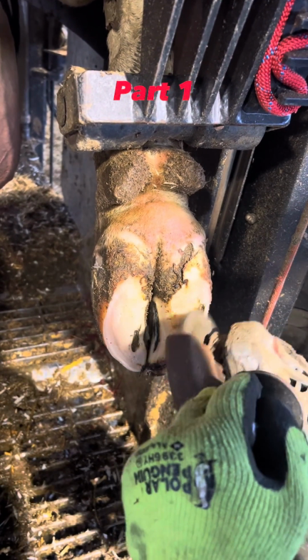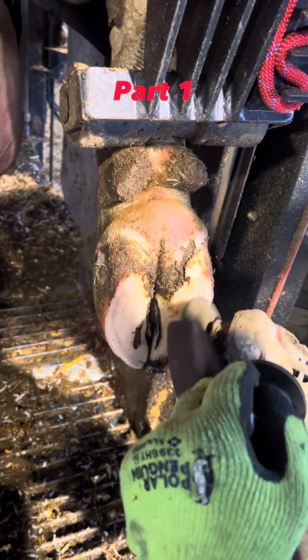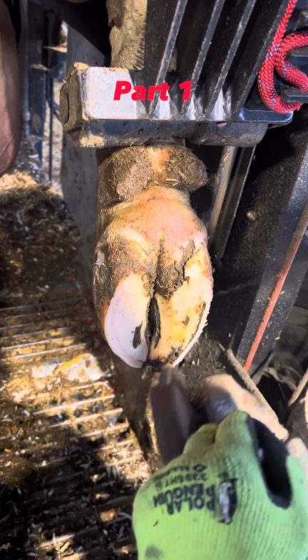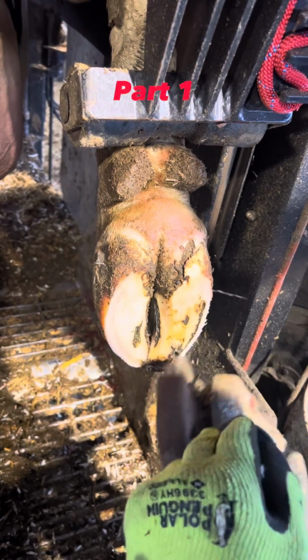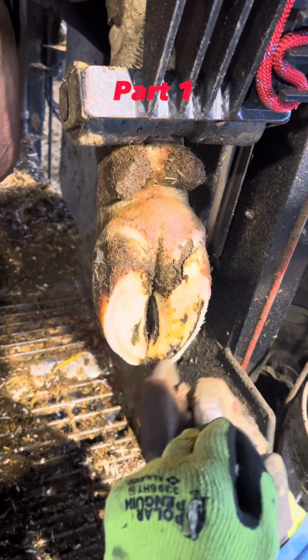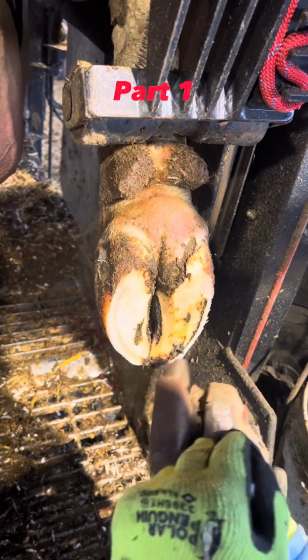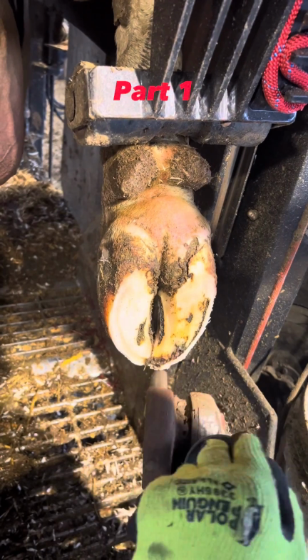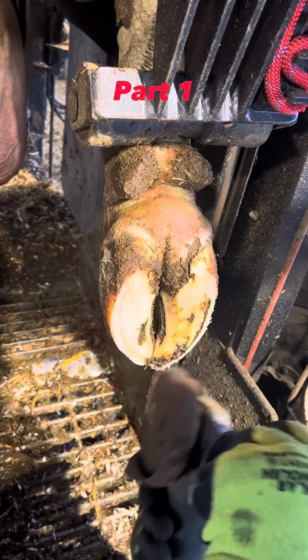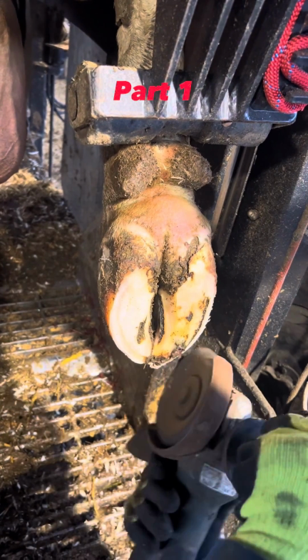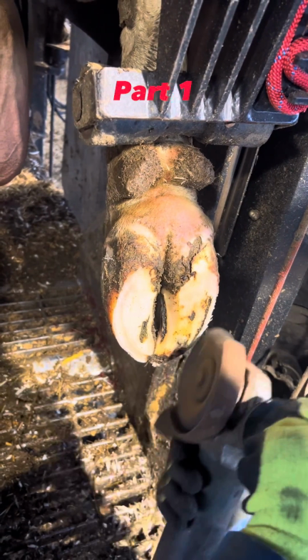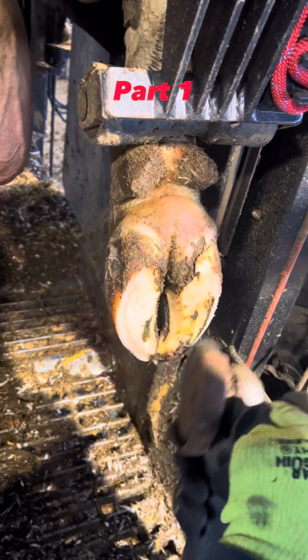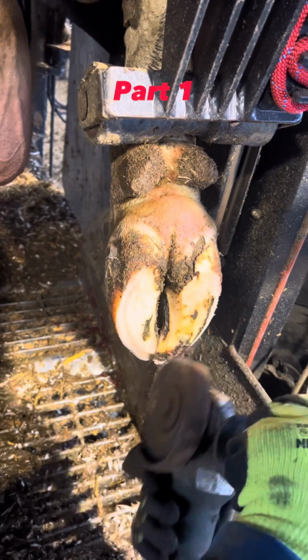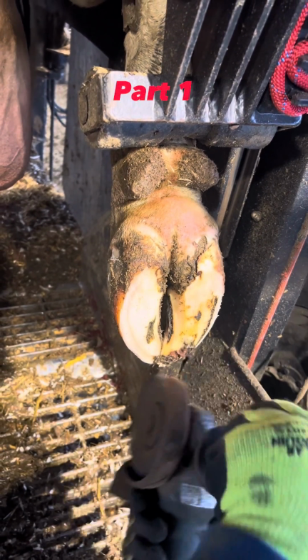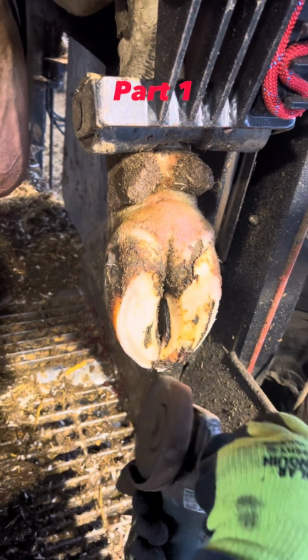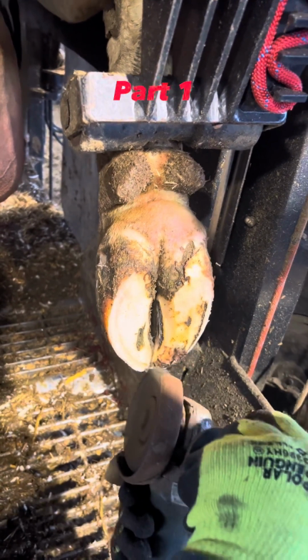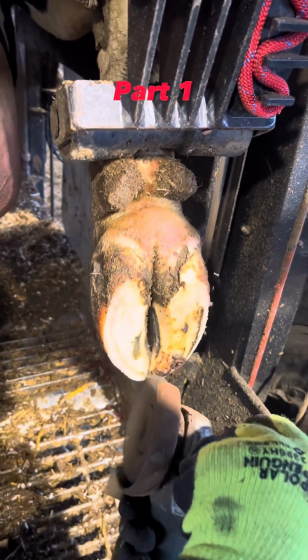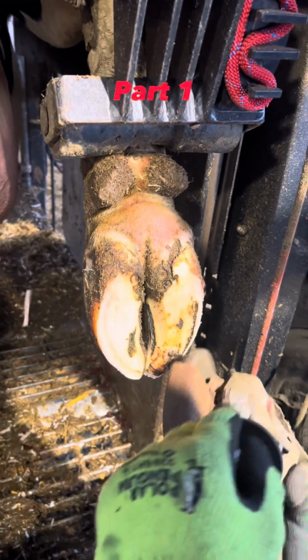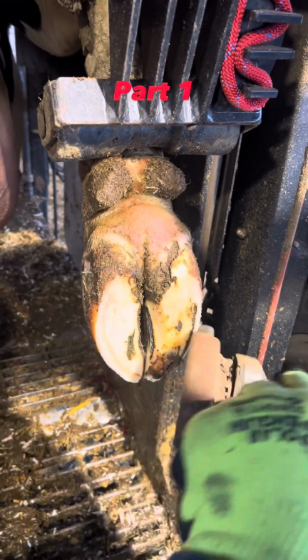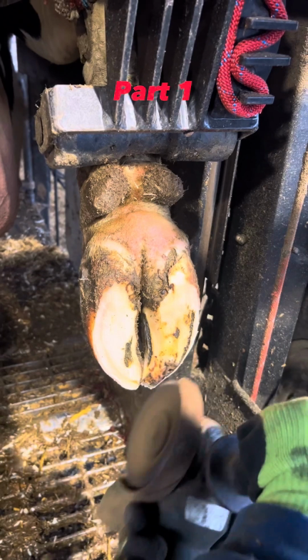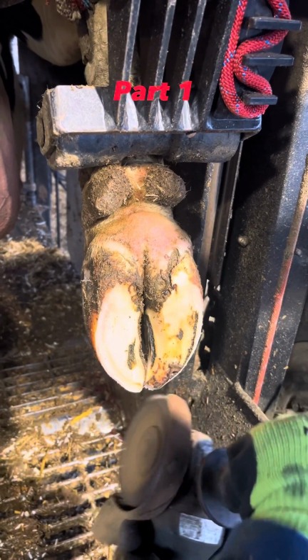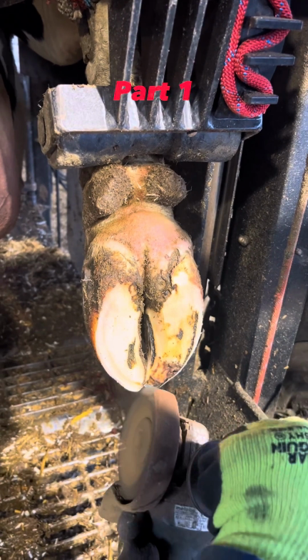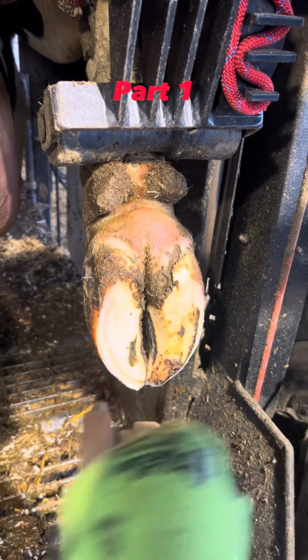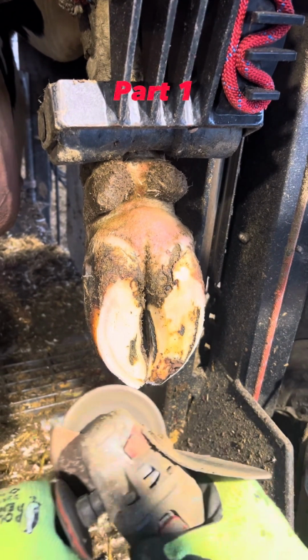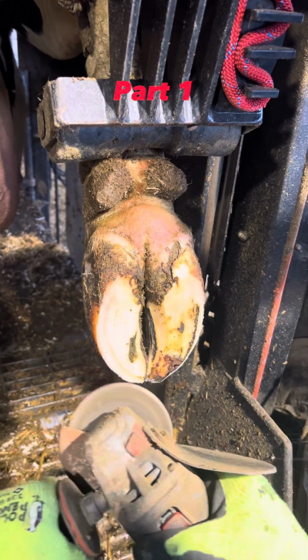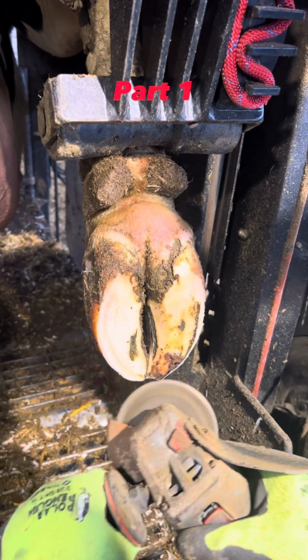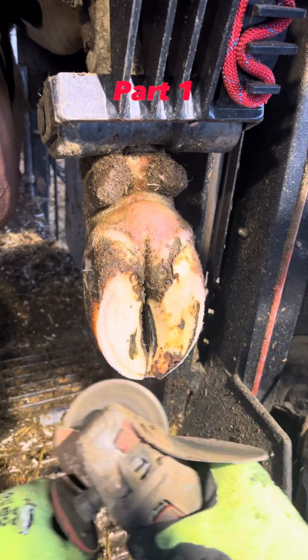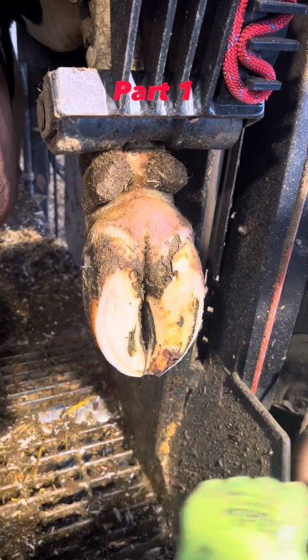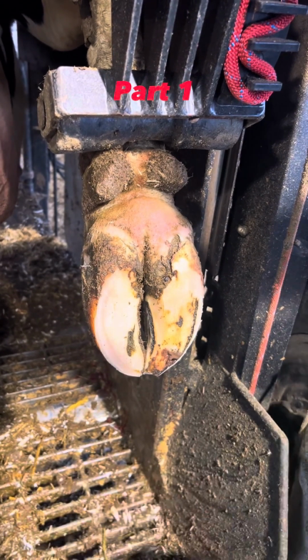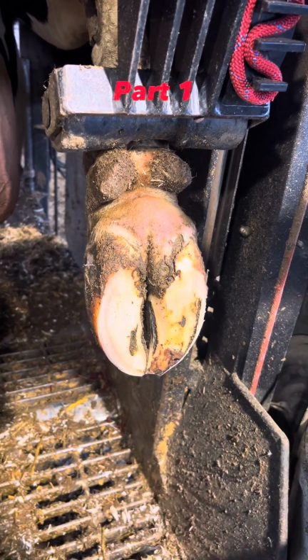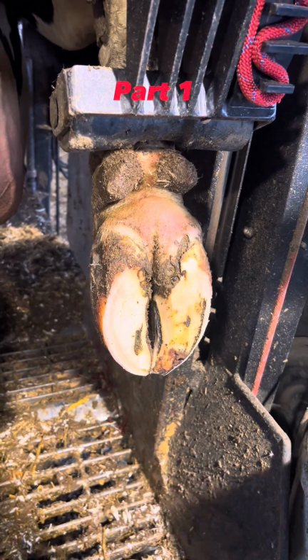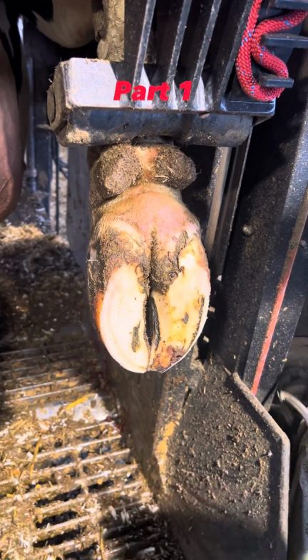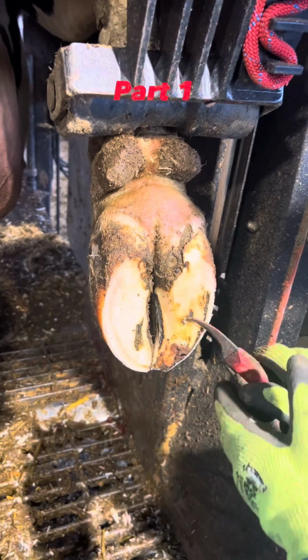These problems usually stem from standing too long — her sole starts to bruise and pushes out through the horn. And cows stand too long based on heat. Cows will stand up to cool down, or if they're overcrowded, or if they have too long of a walk to the parlor.